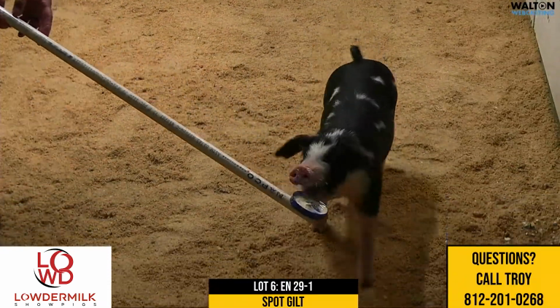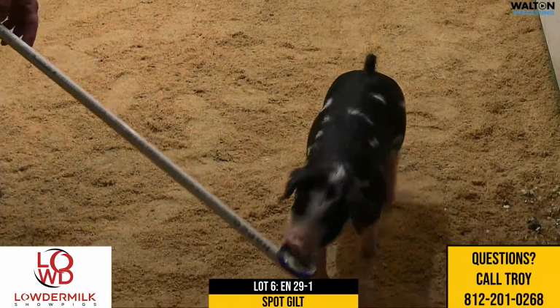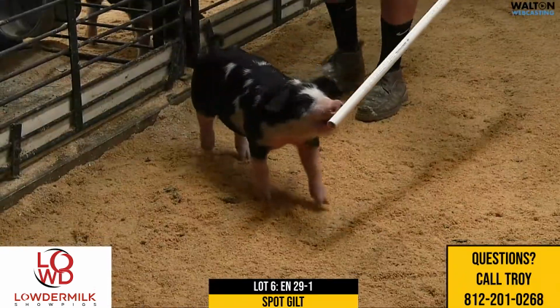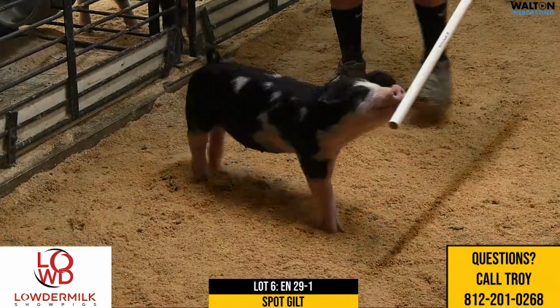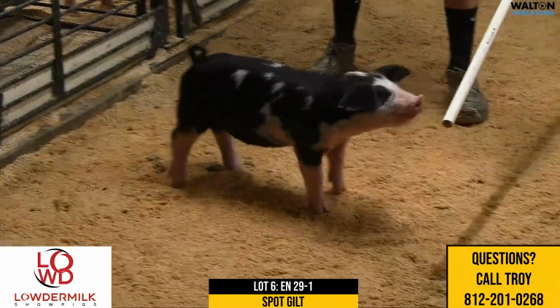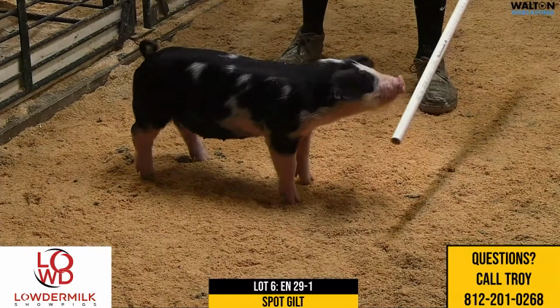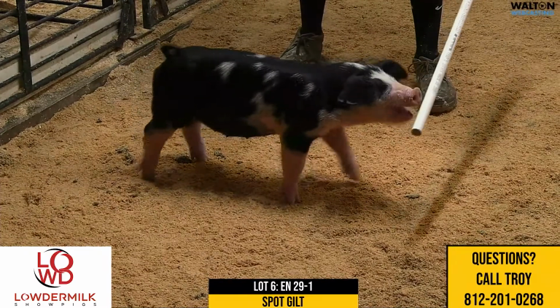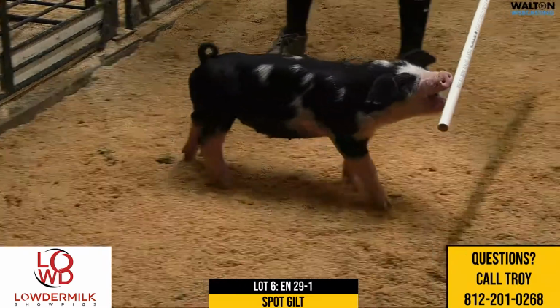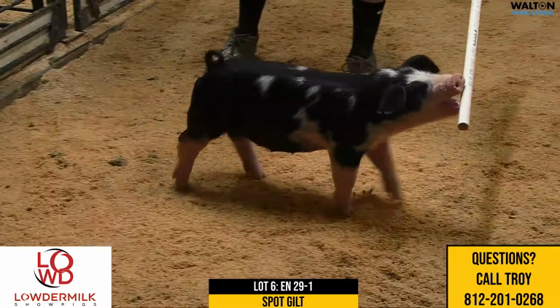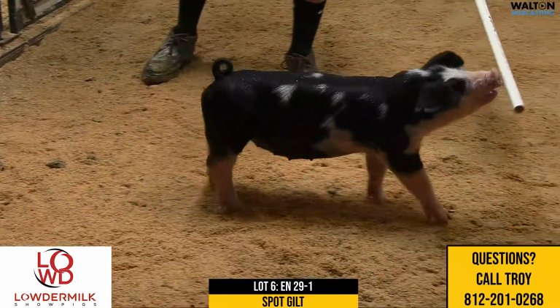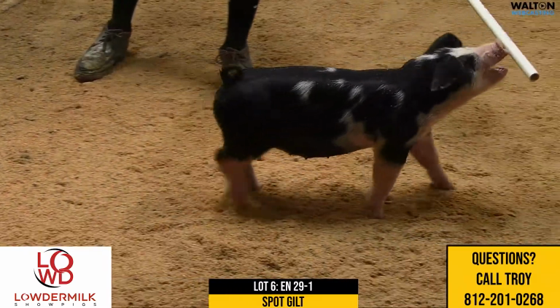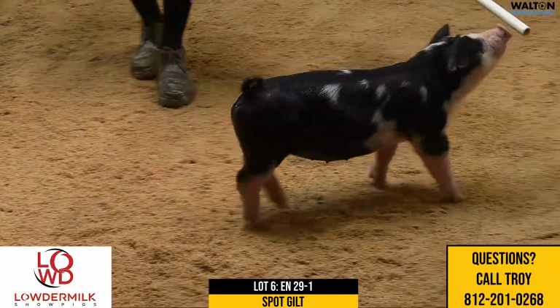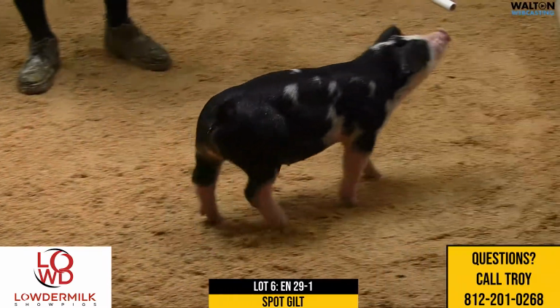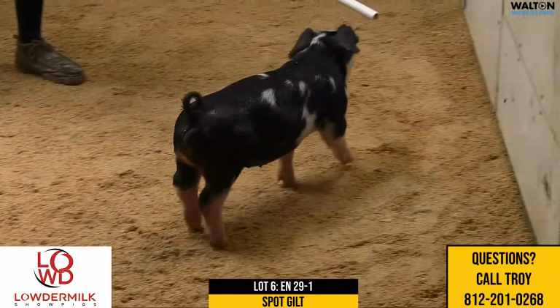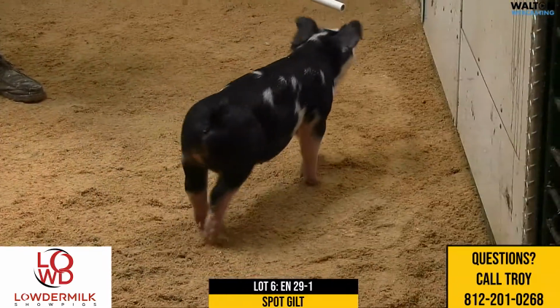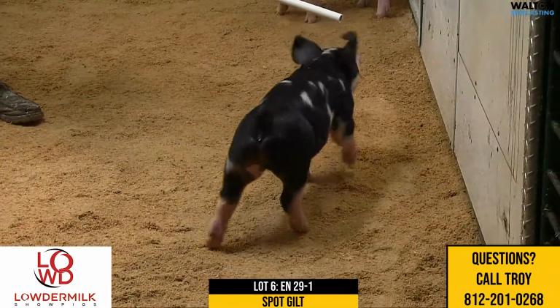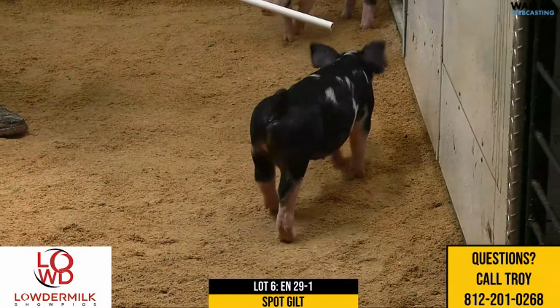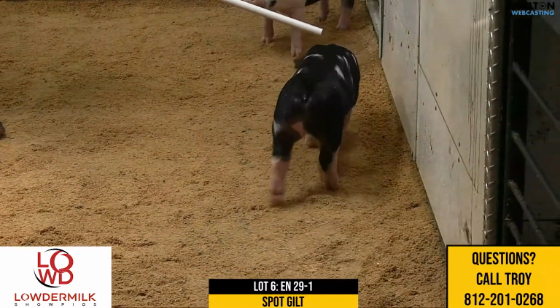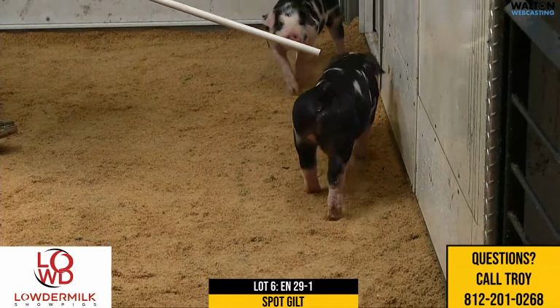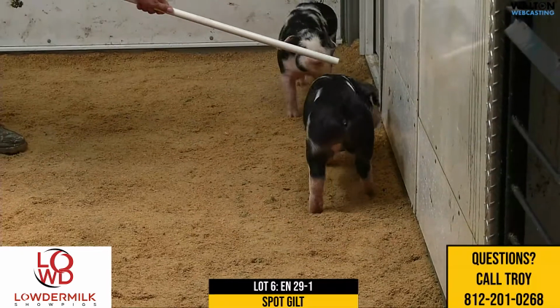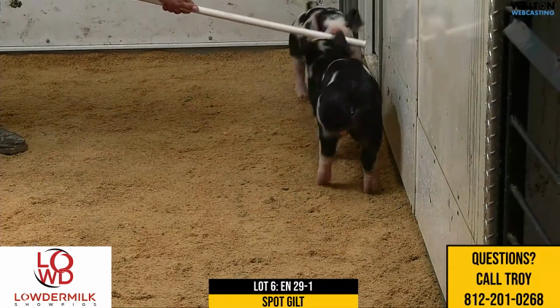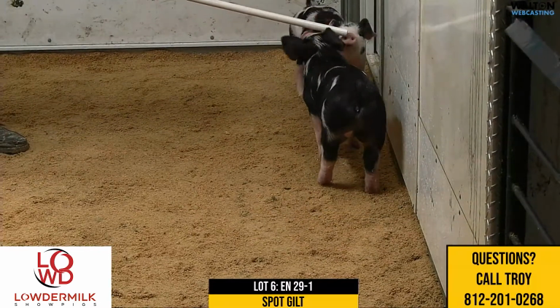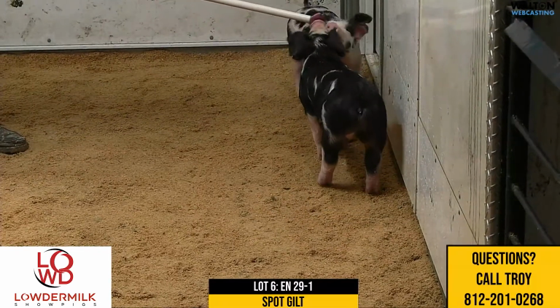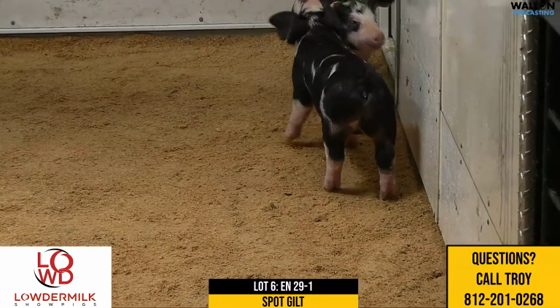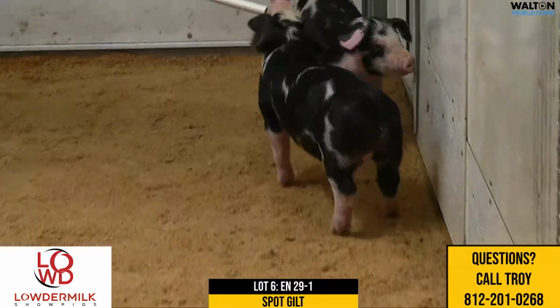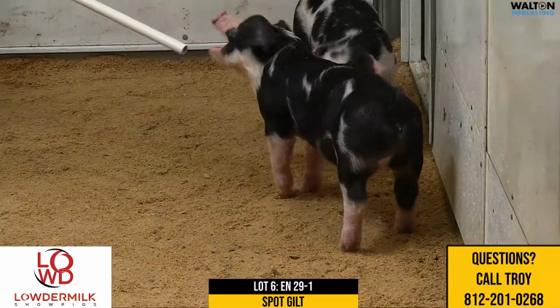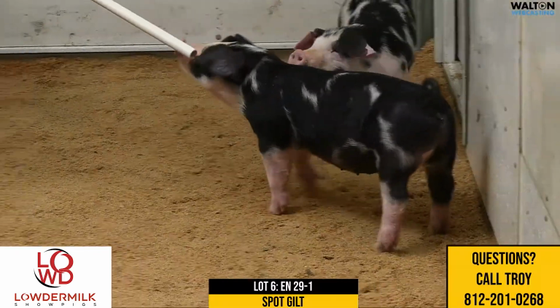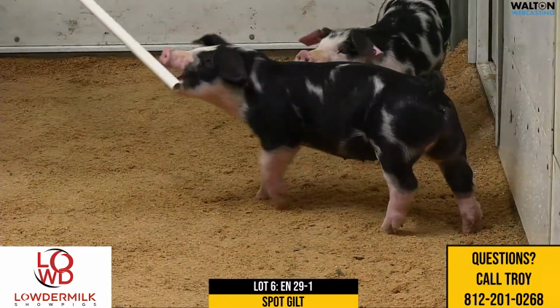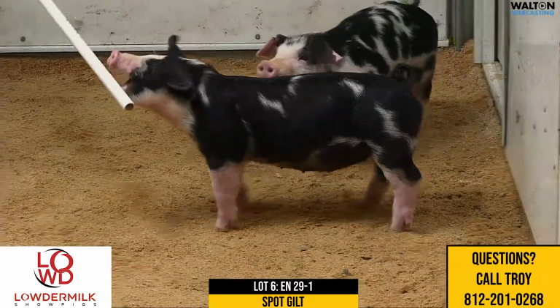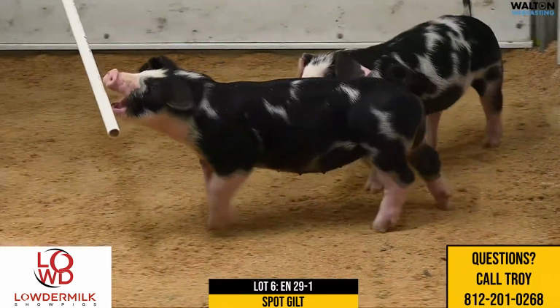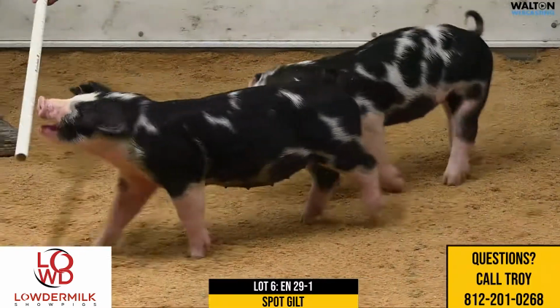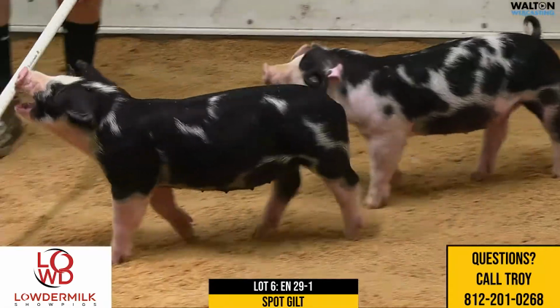A sow family that's really just done an incredible job would go back to that 17 sow — the old detox sow that's really just got our program started — that we got from Mullins Peters there seven or eight years ago.